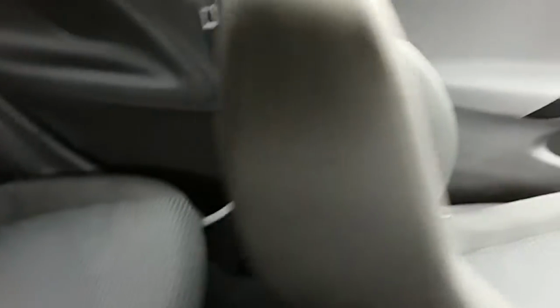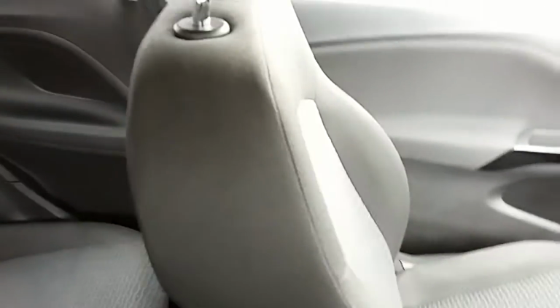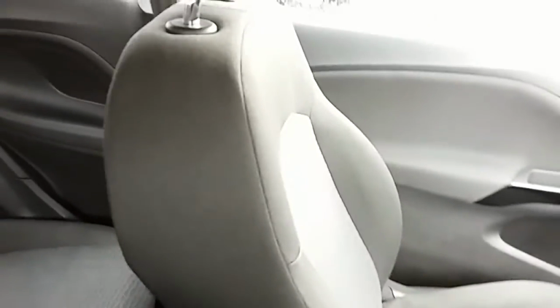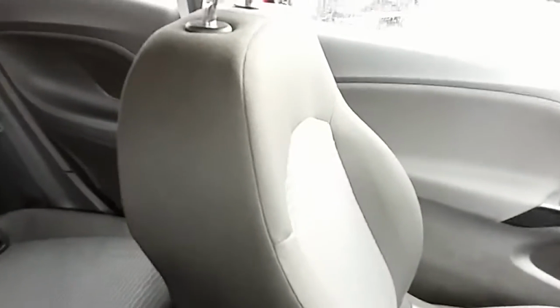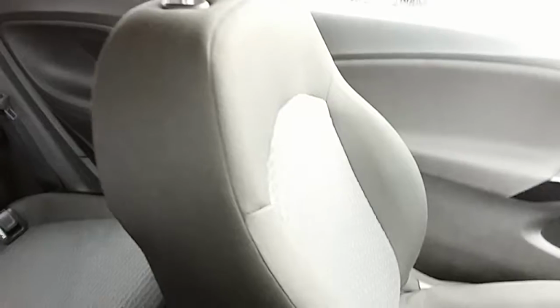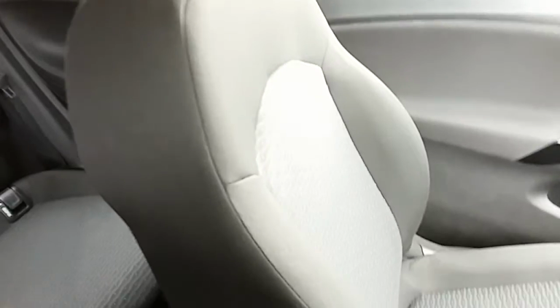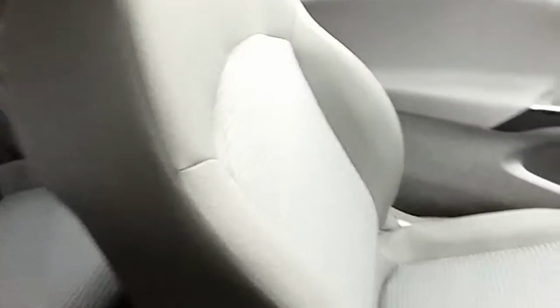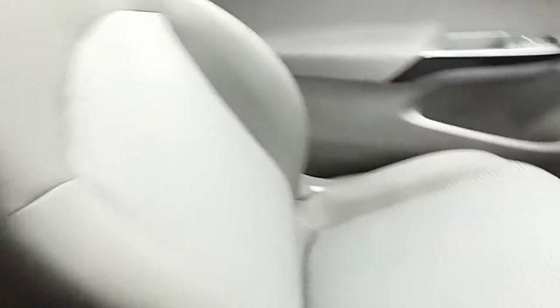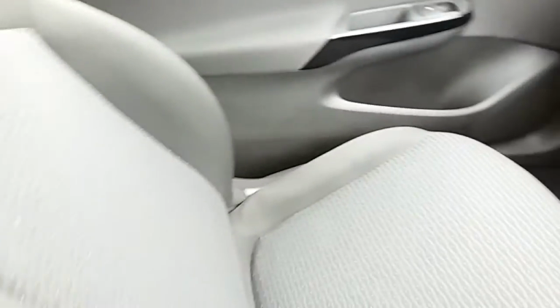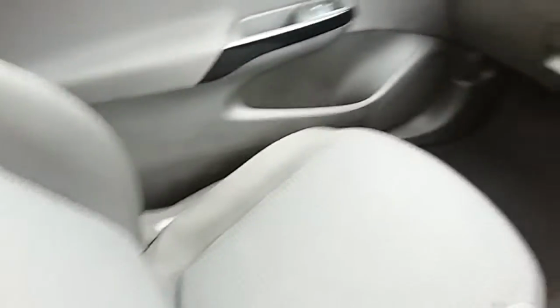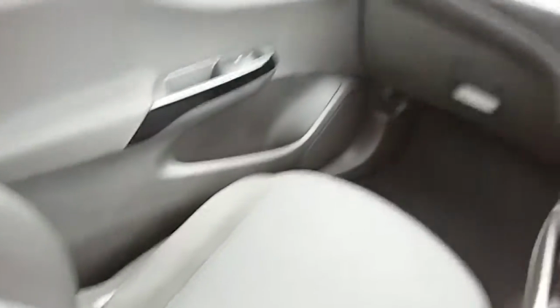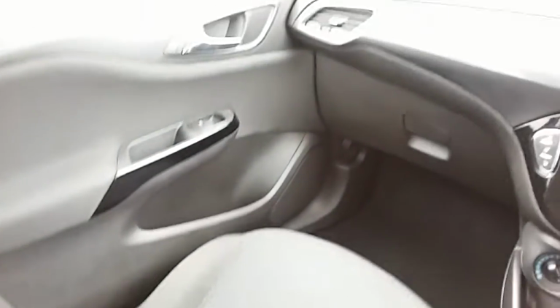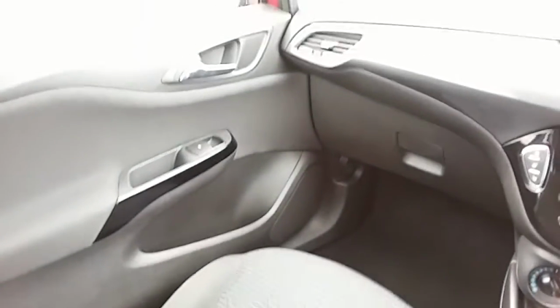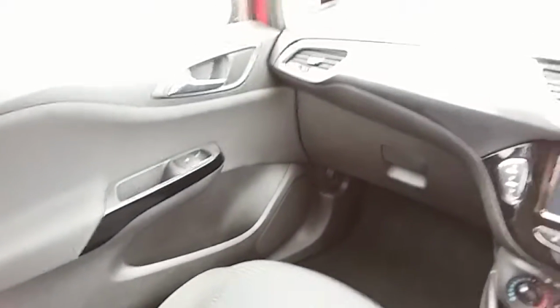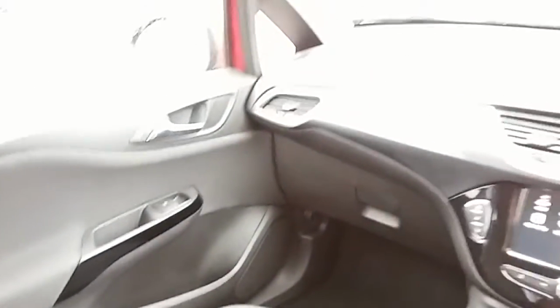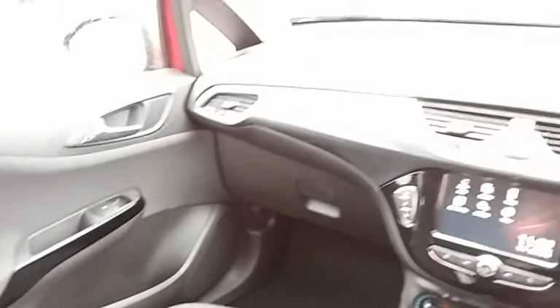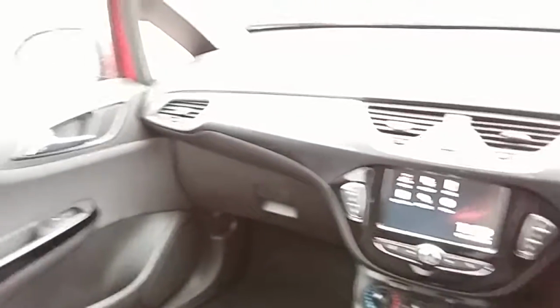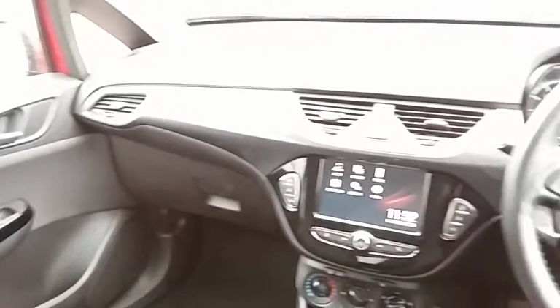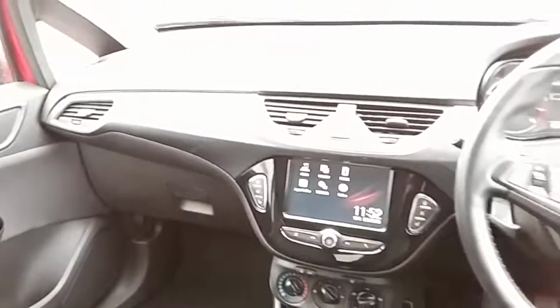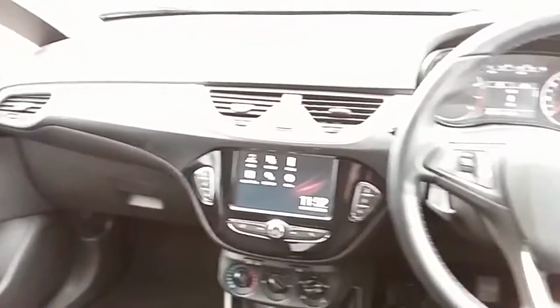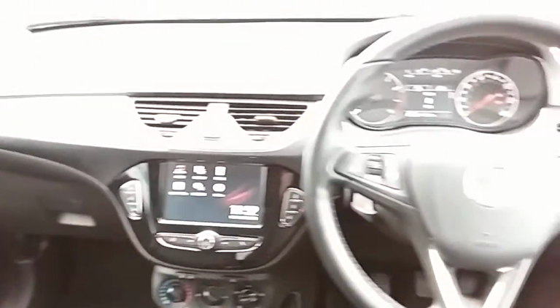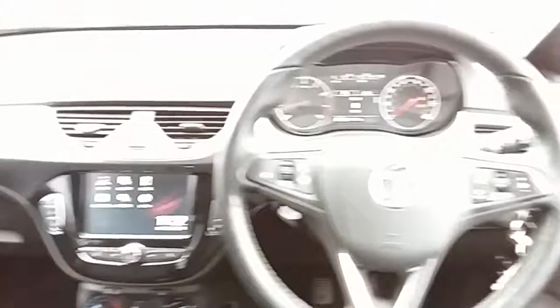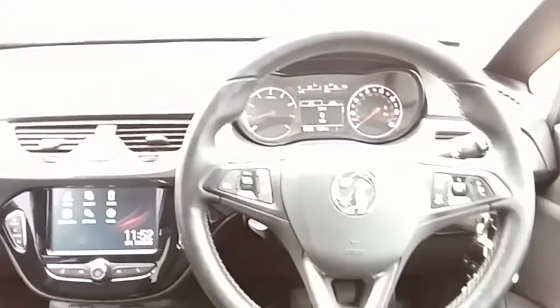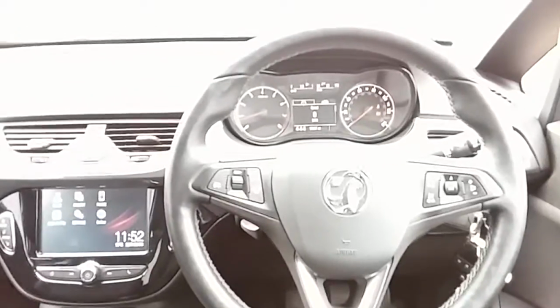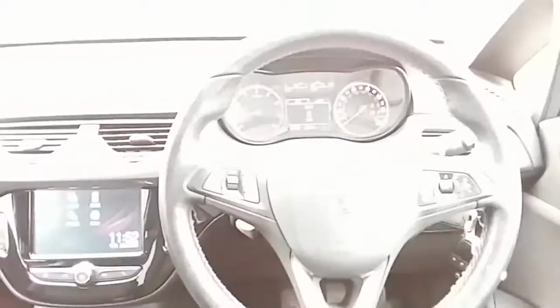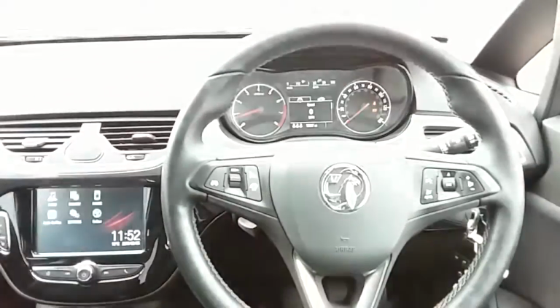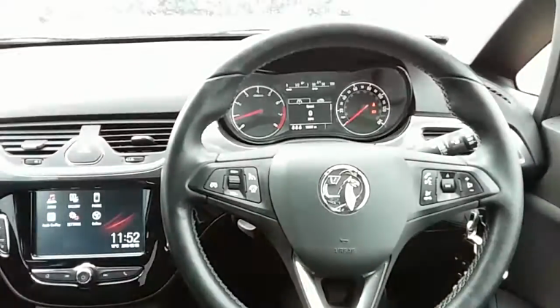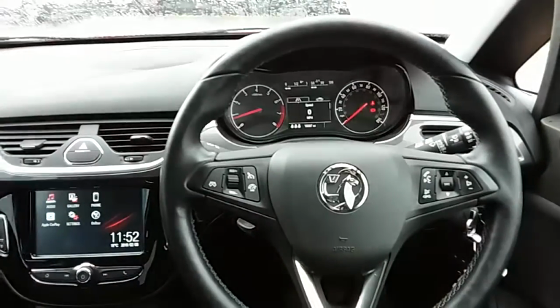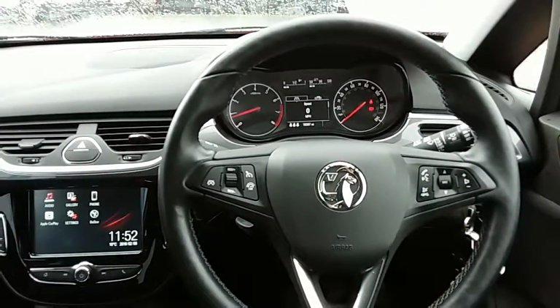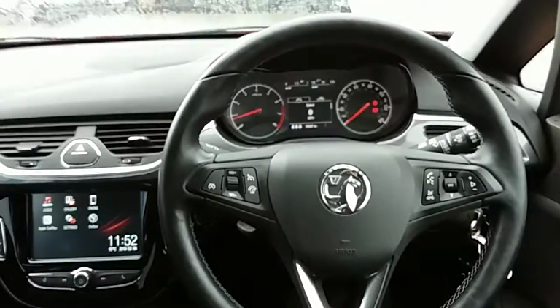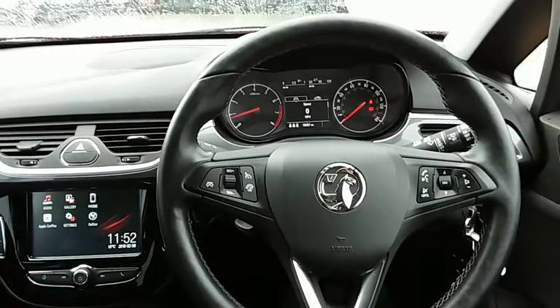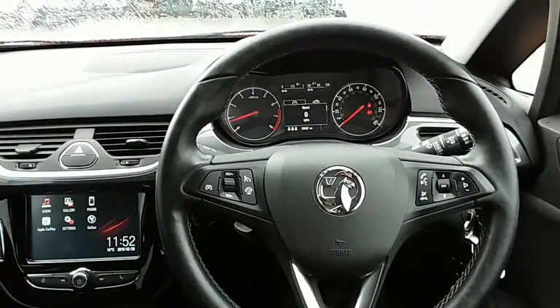If you'd like any more information on this car or you'd like to come and view it for yourself, just give us a quick visit at our showroom on Saville Street in Sheffield. Thanks for watching.